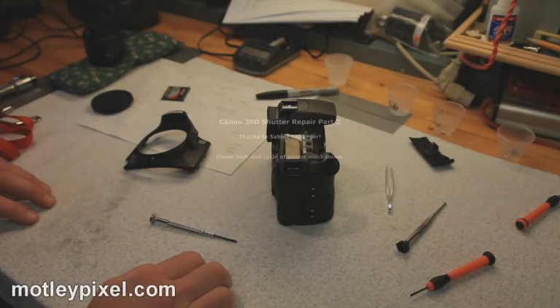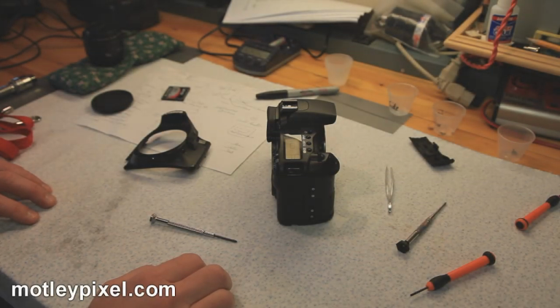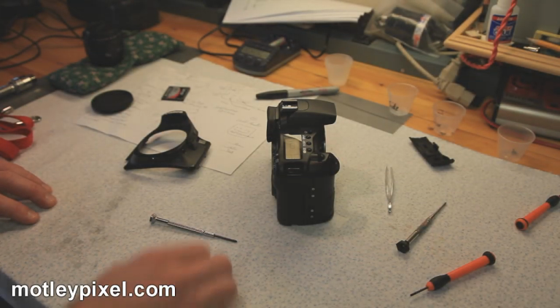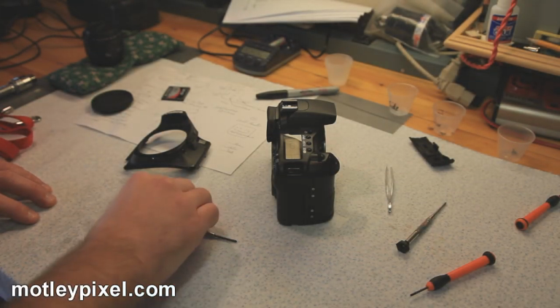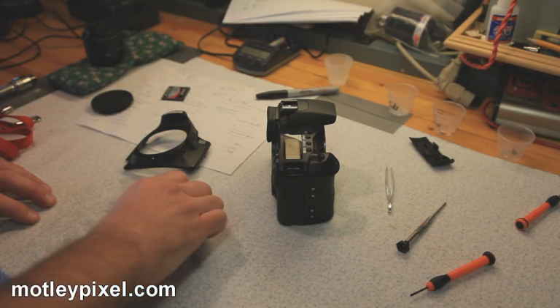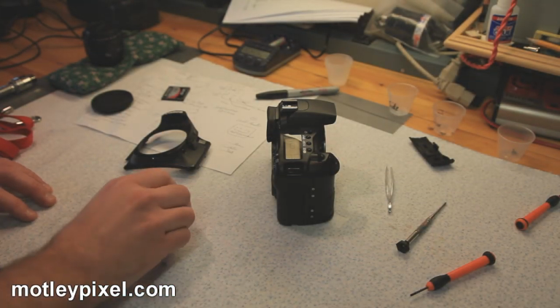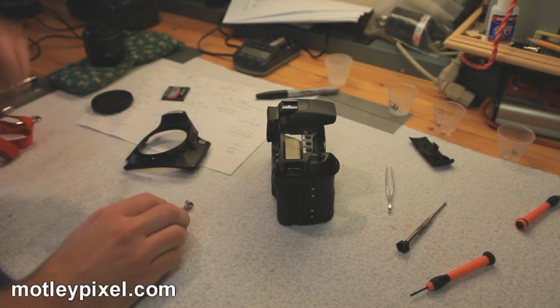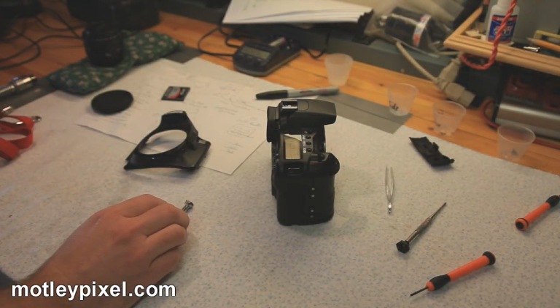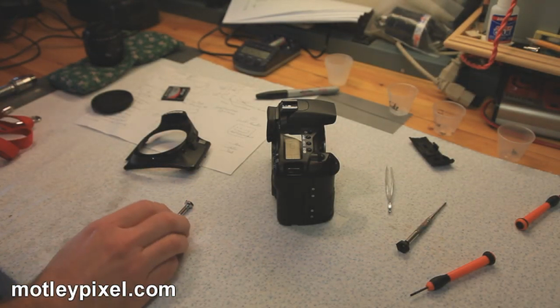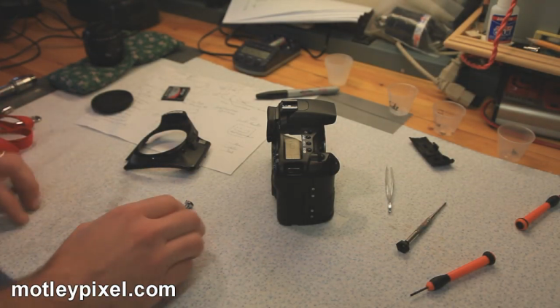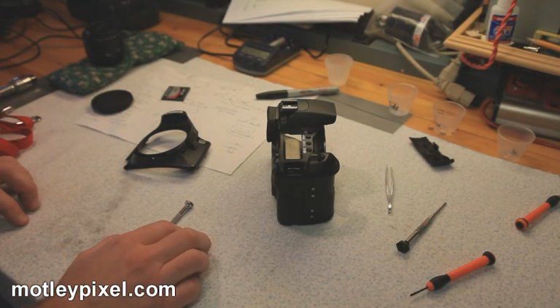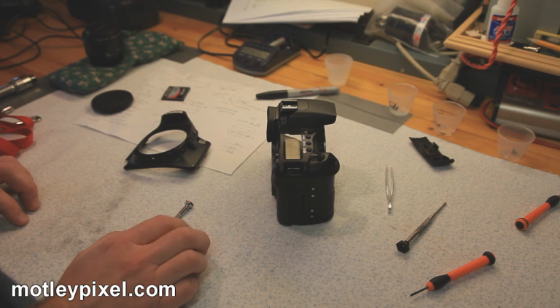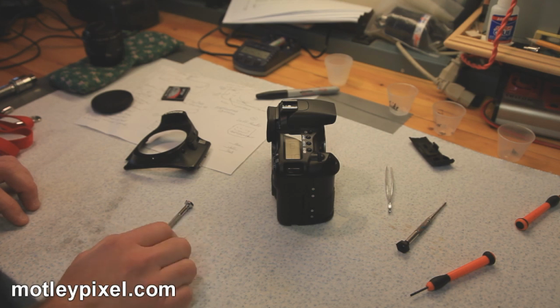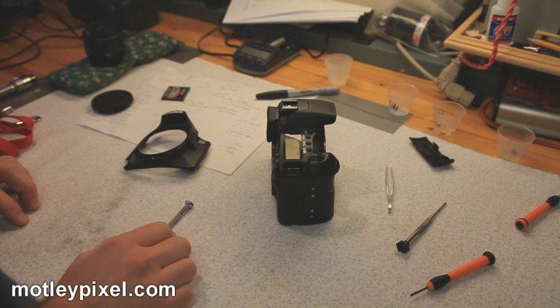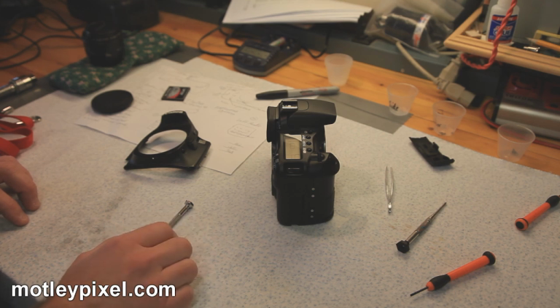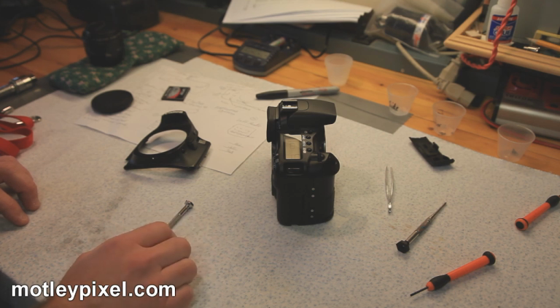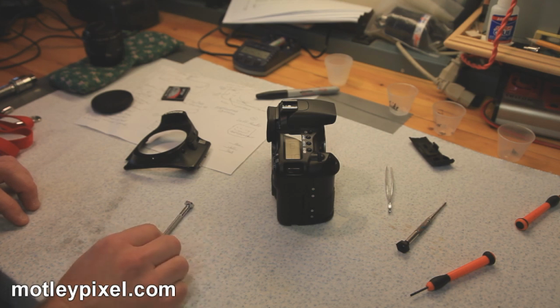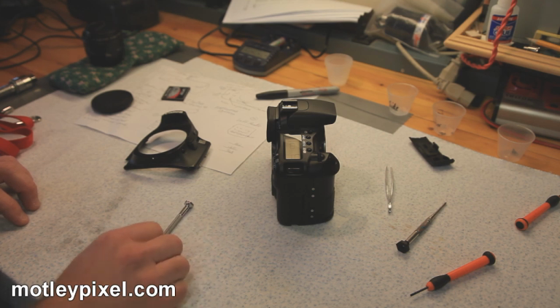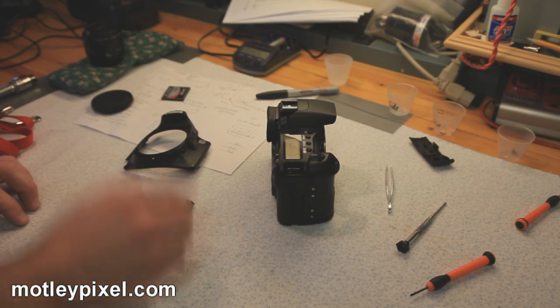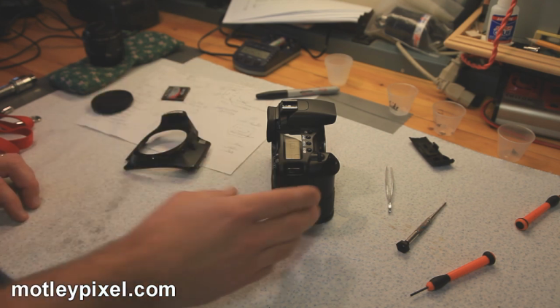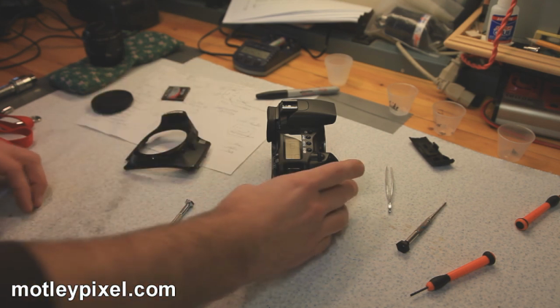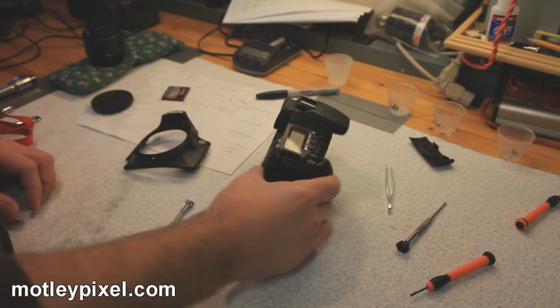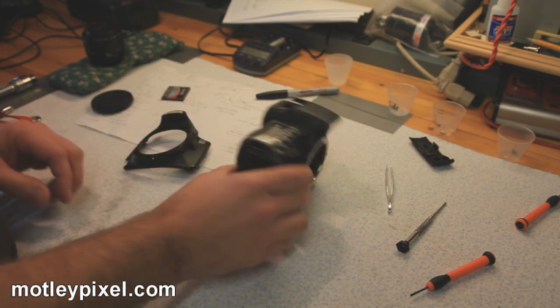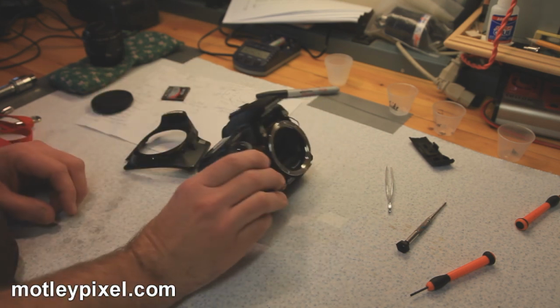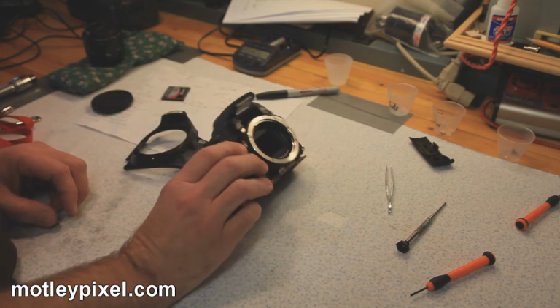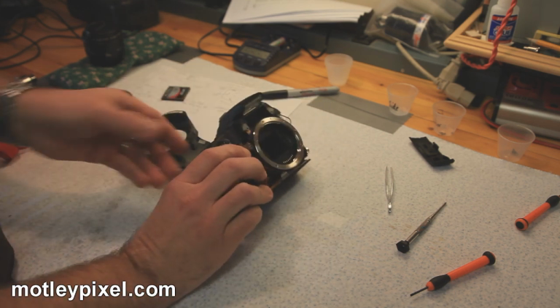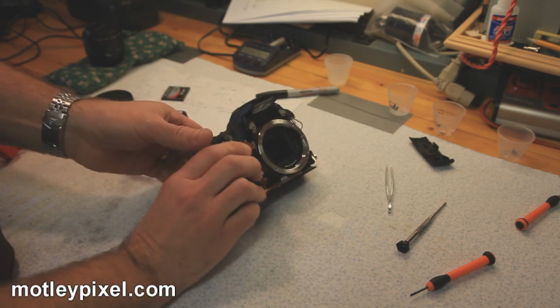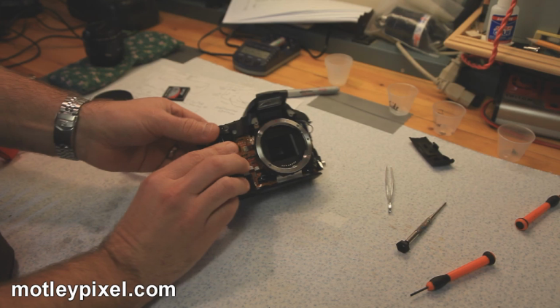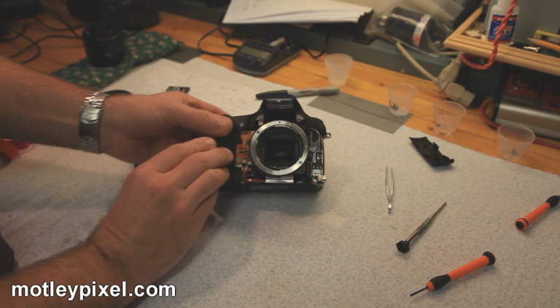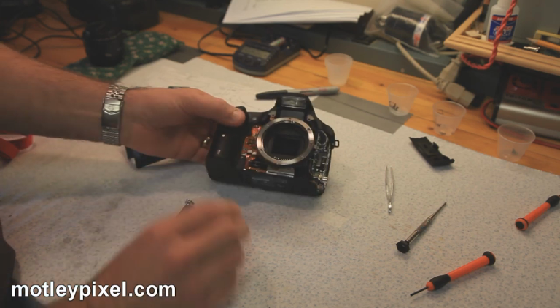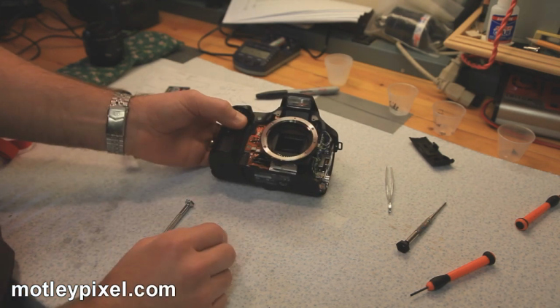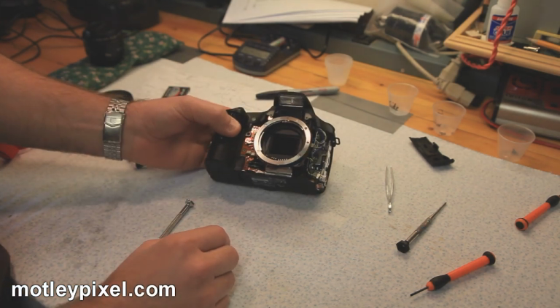It's the last day of February, February 28th, 2010, and I'm sitting here with my 30D partially disassembled again.